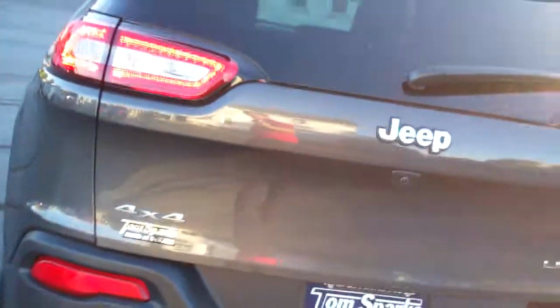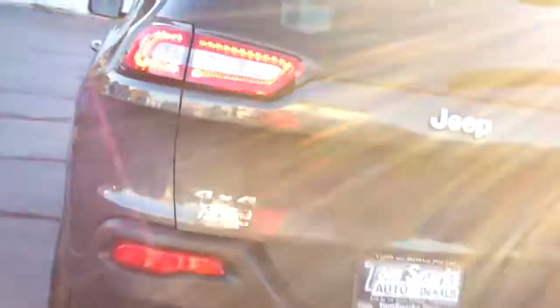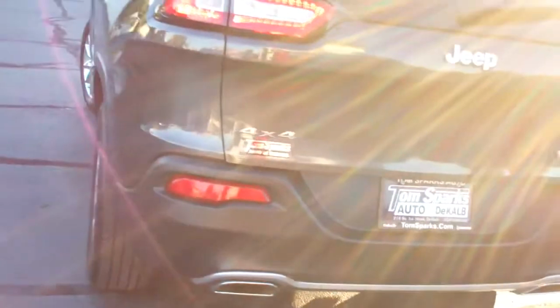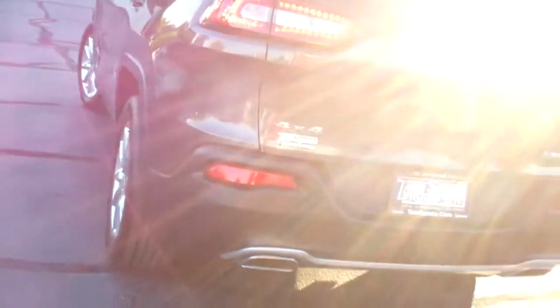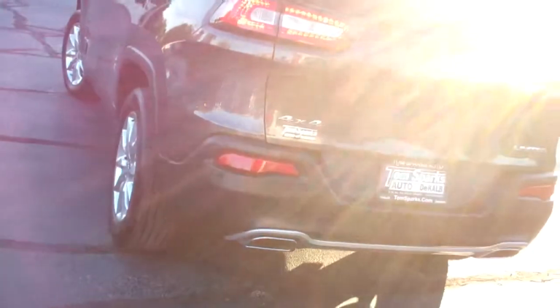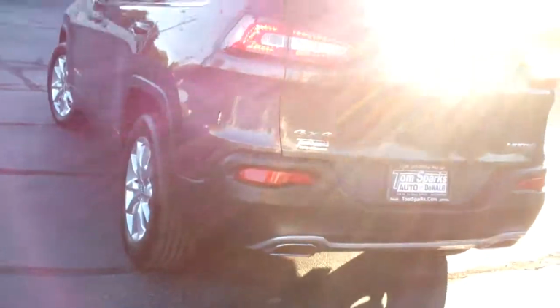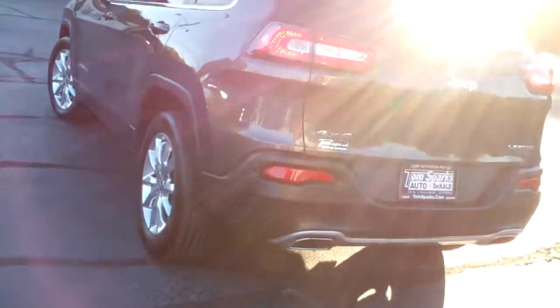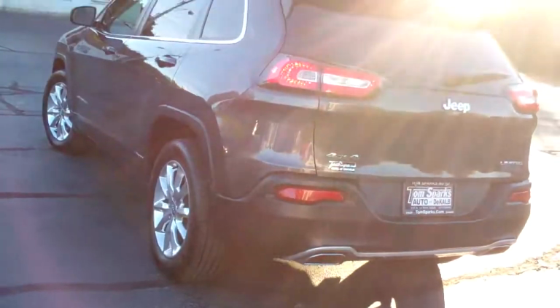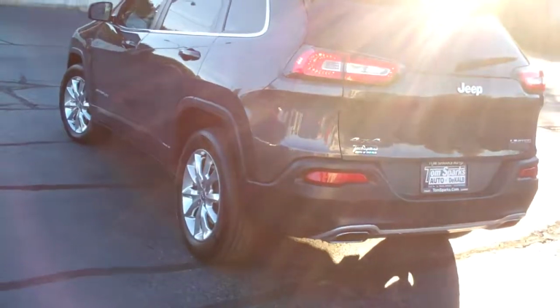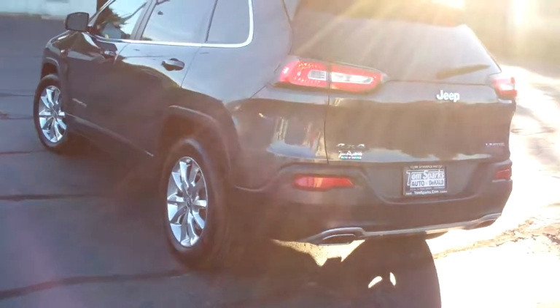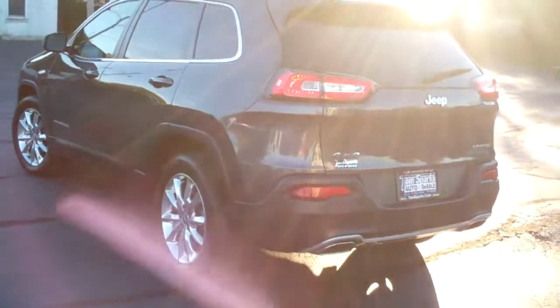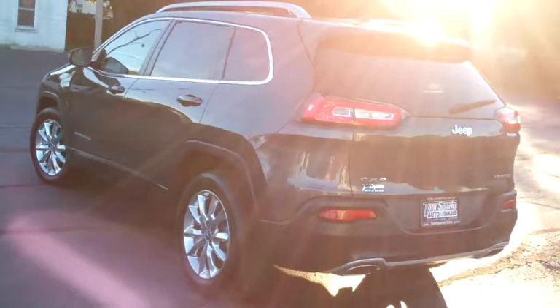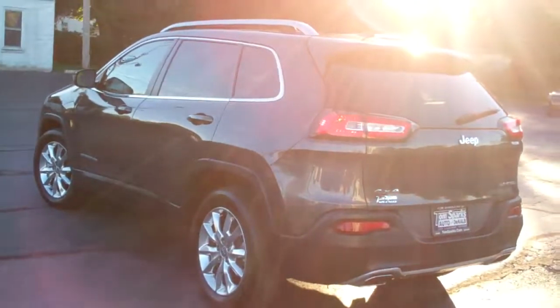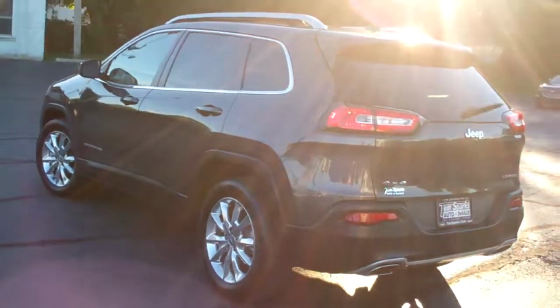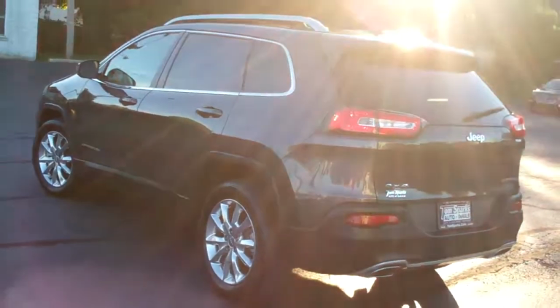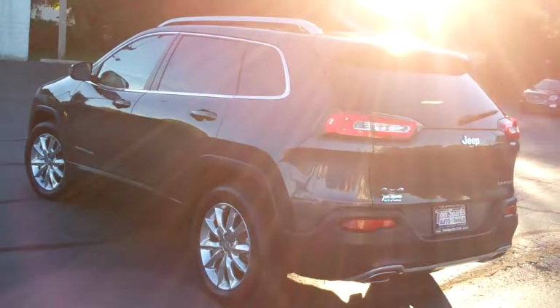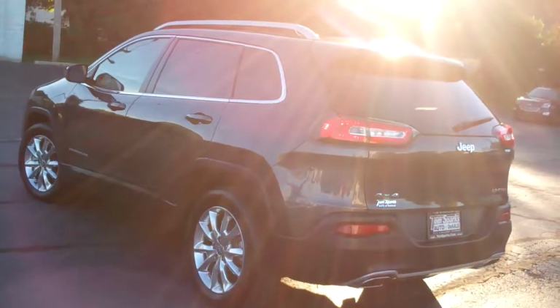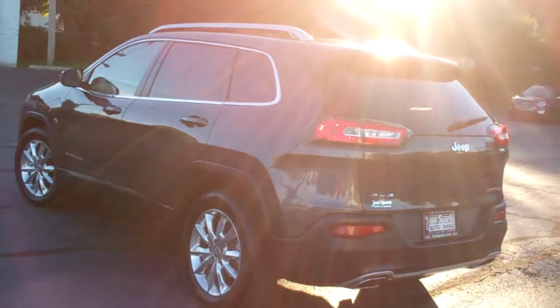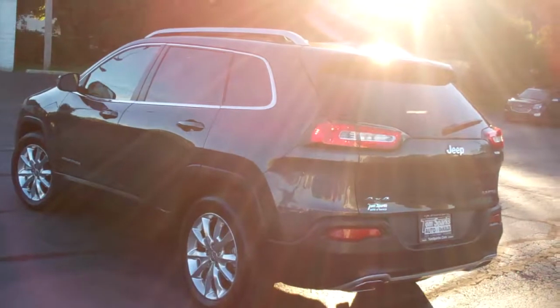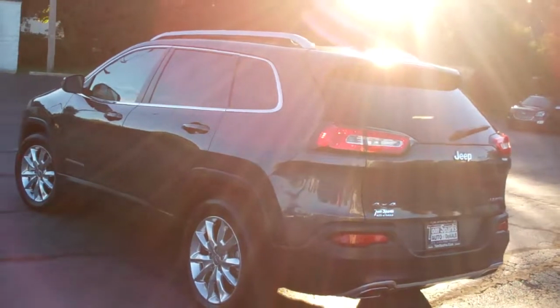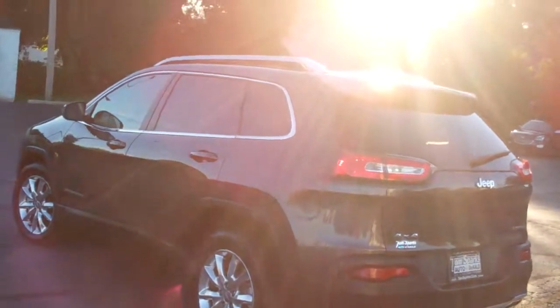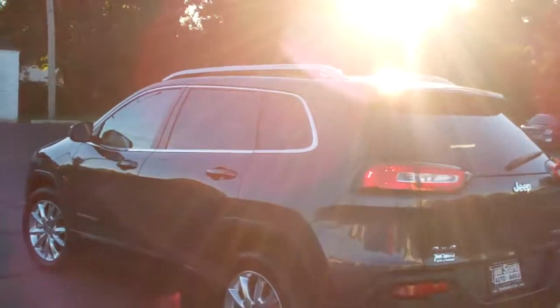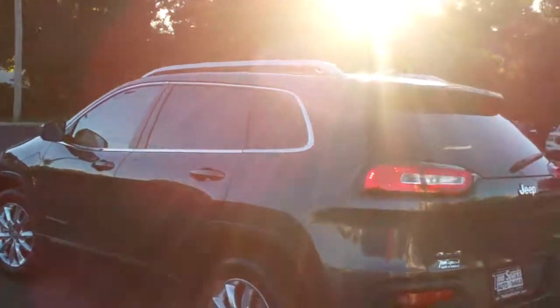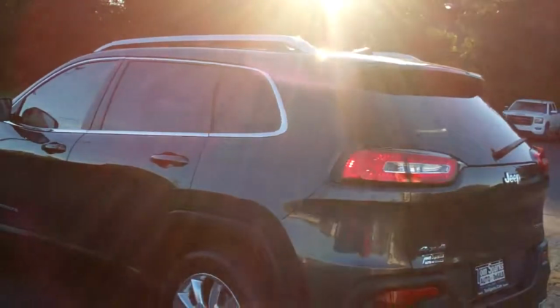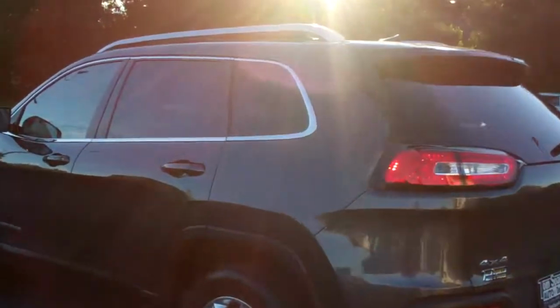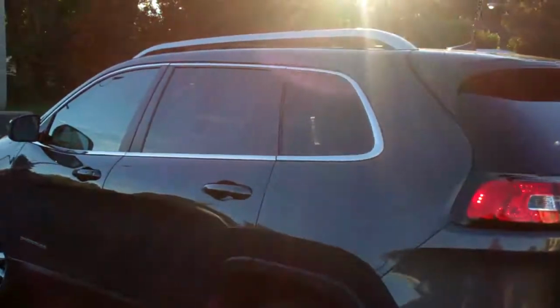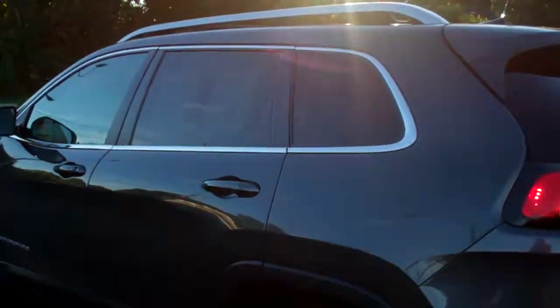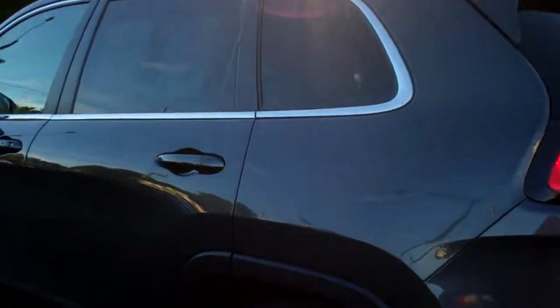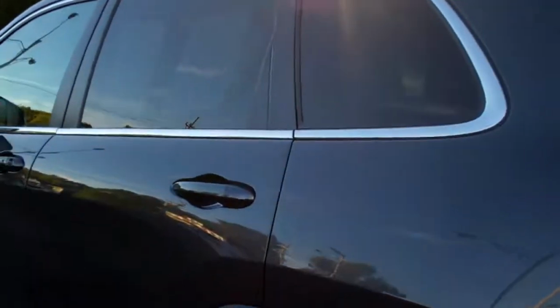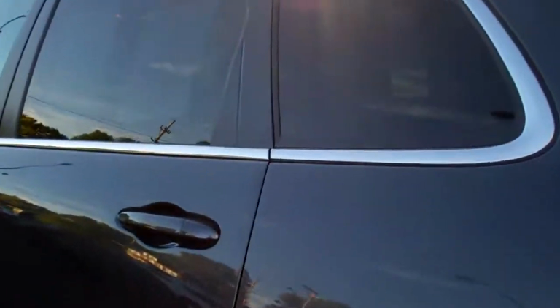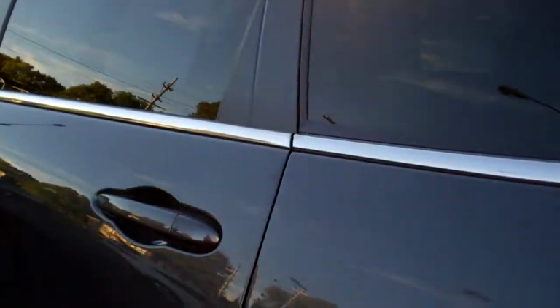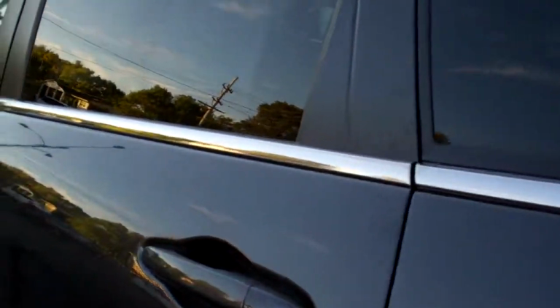We got four wheel drive V6, clean AutoCheck. It's a one owner car. Has factory warranty left on it and we've checked it out too, so the maintenance is up to date — and if it needed anything we would have done it.